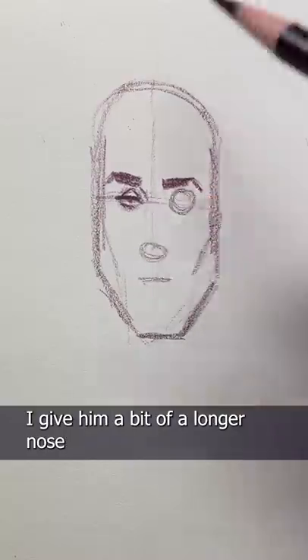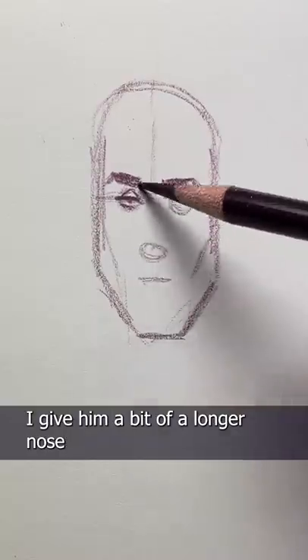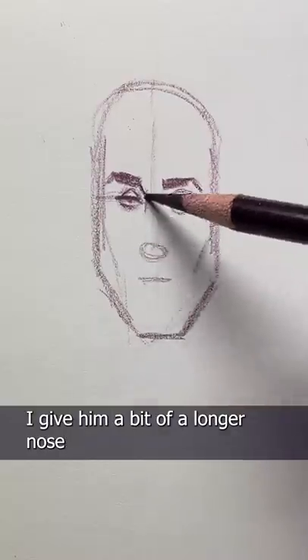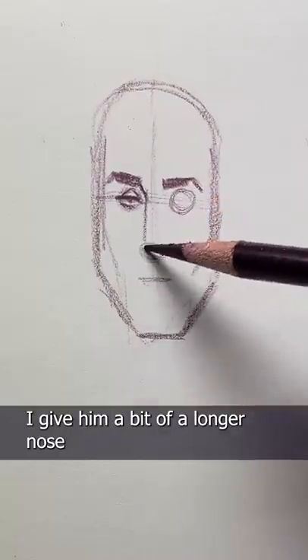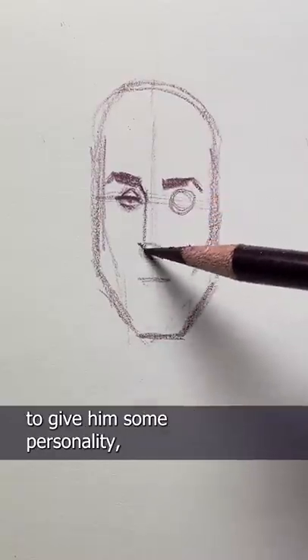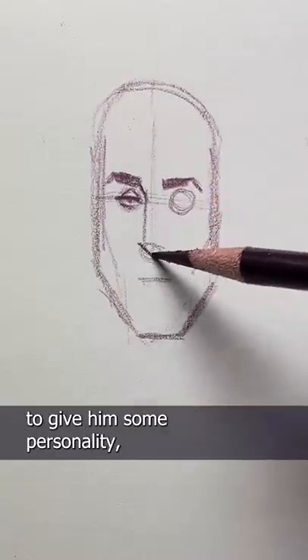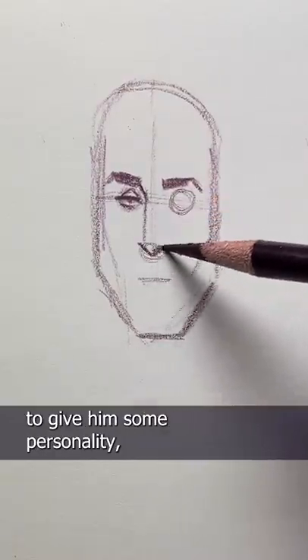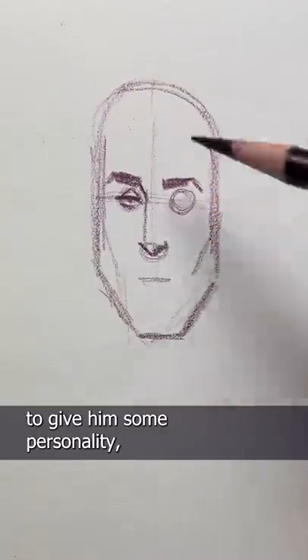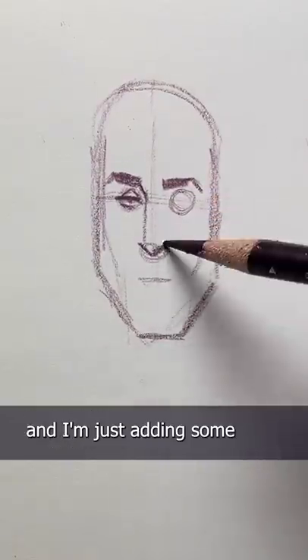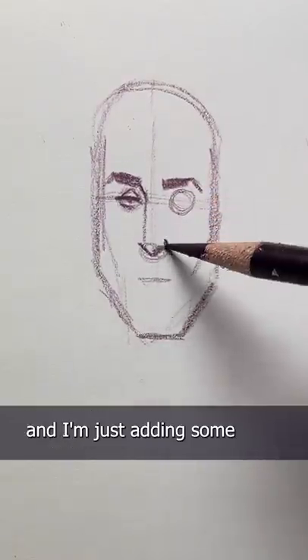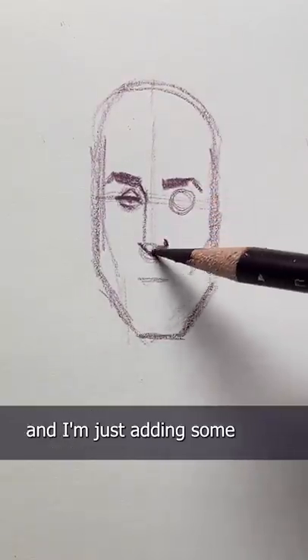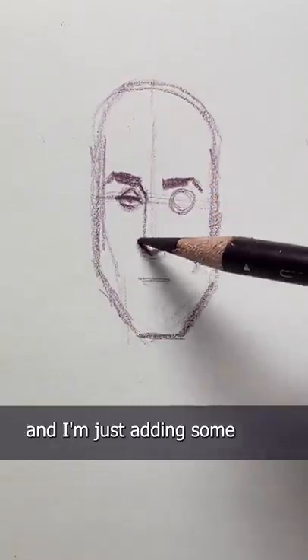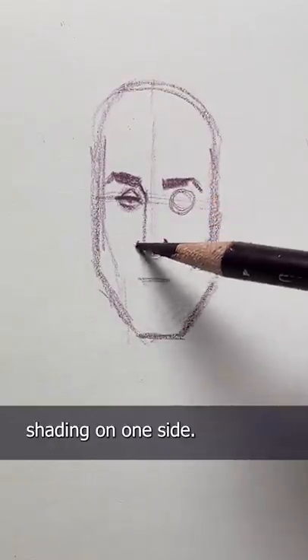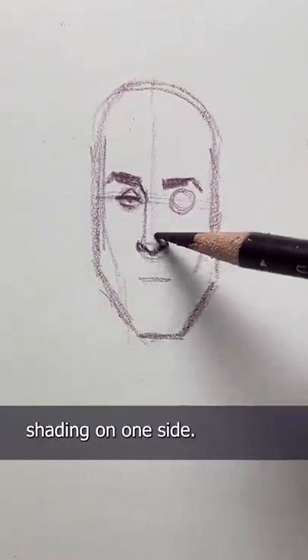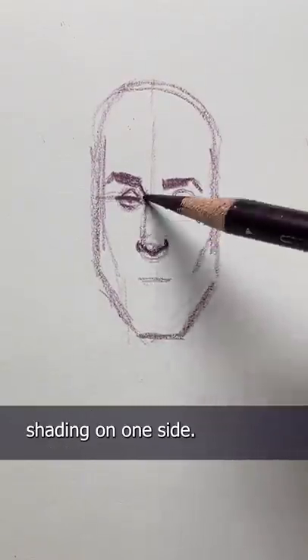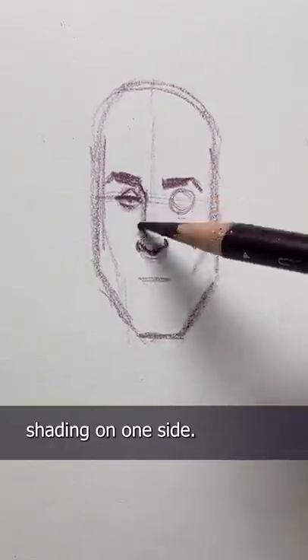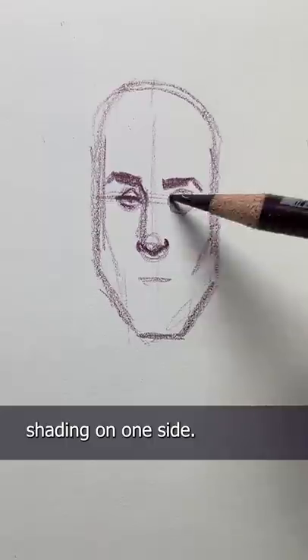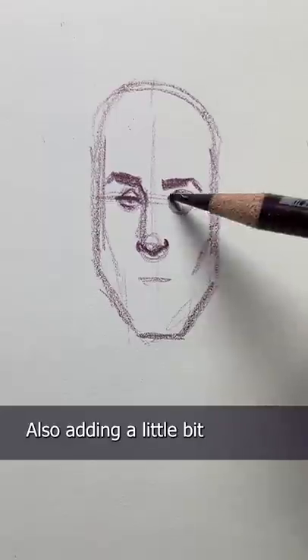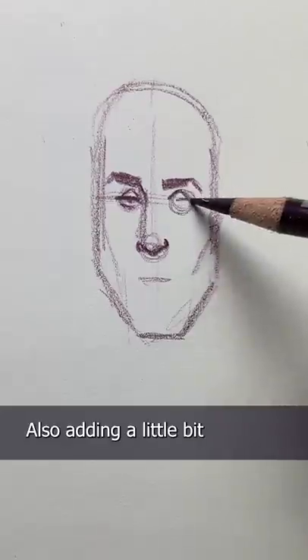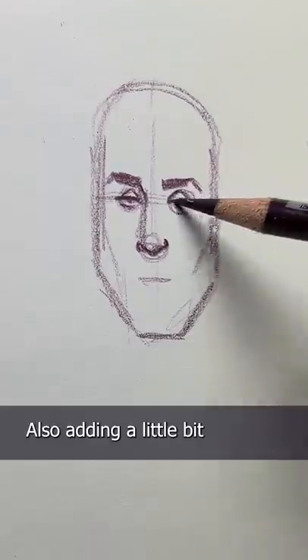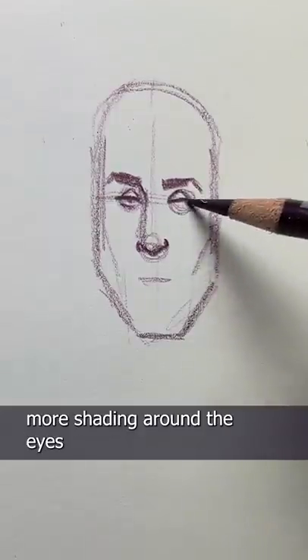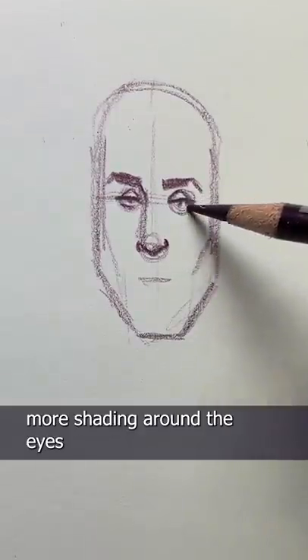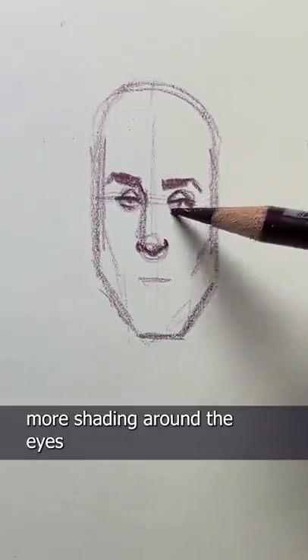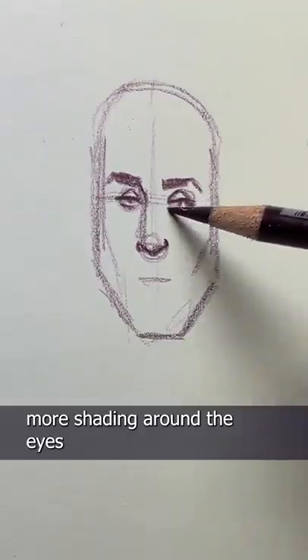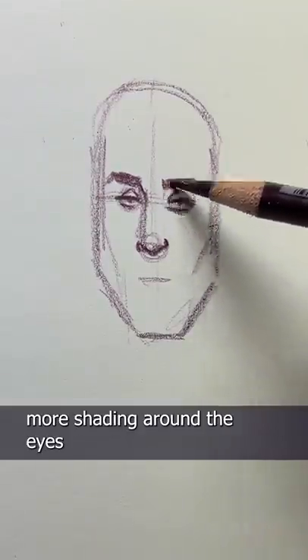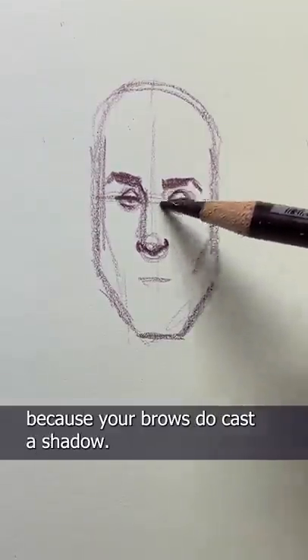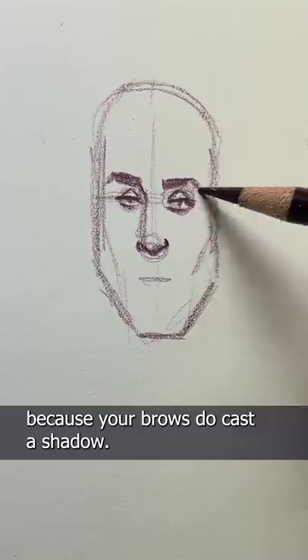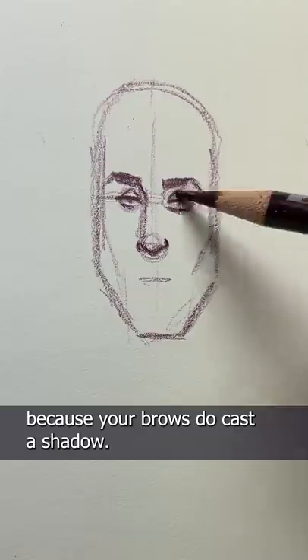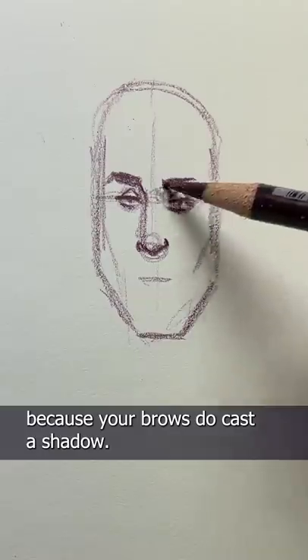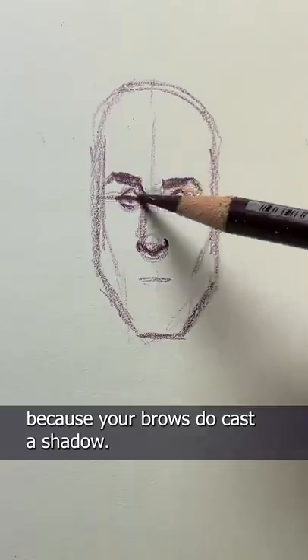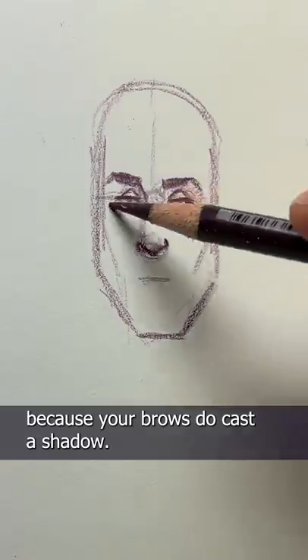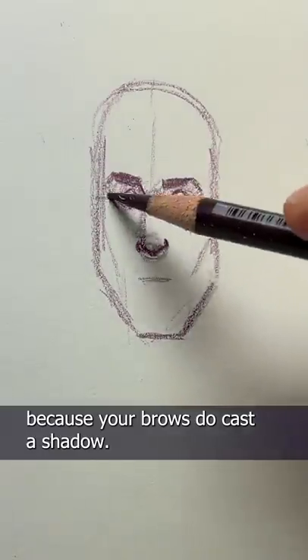I give him a bit of a longer nose to give him some personality, and I'm just adding some shading on one side. Also, I'm adding a little bit more shading around the eyes because your brows do cast a shadow.